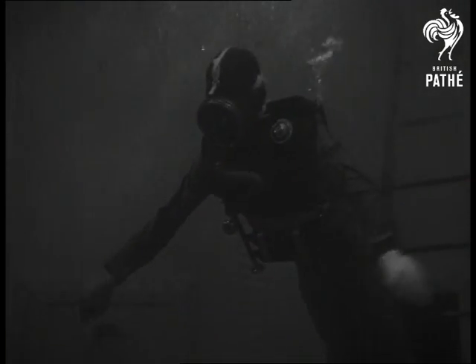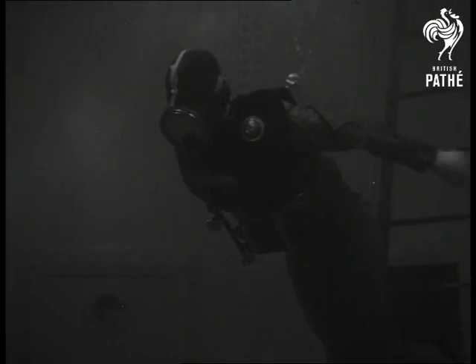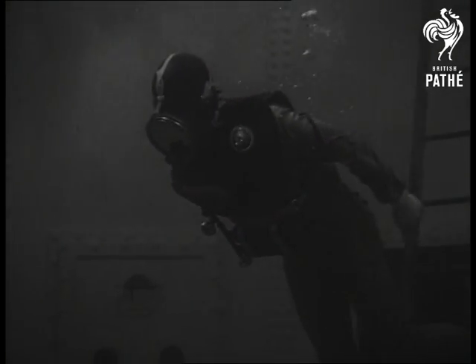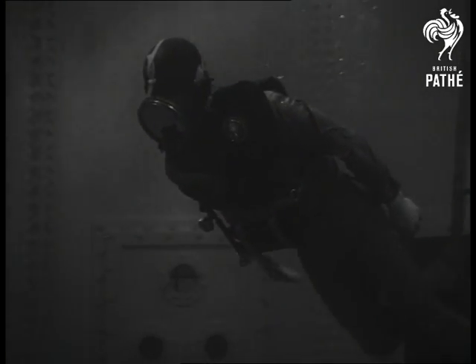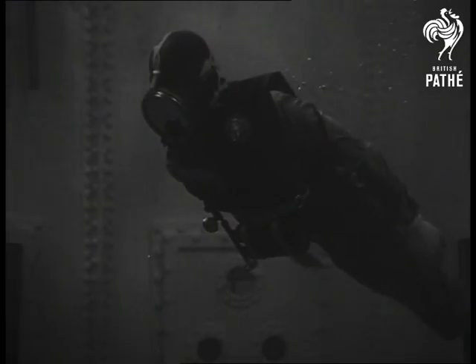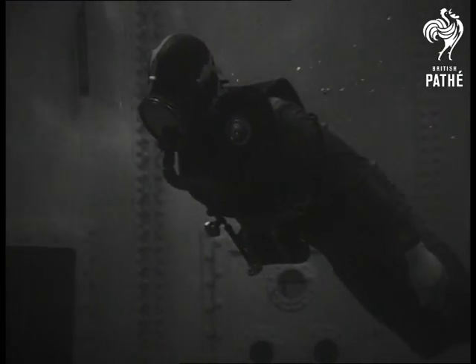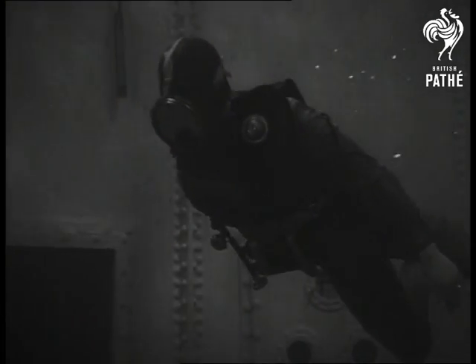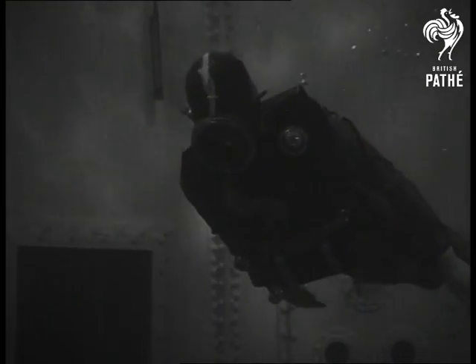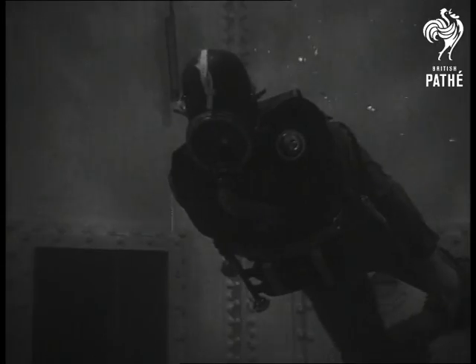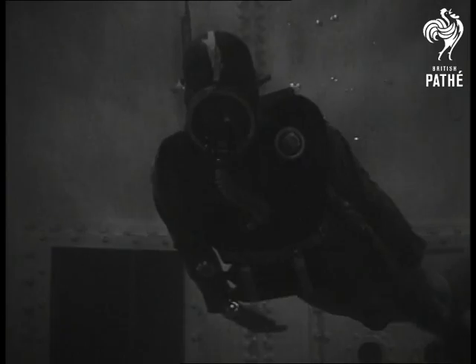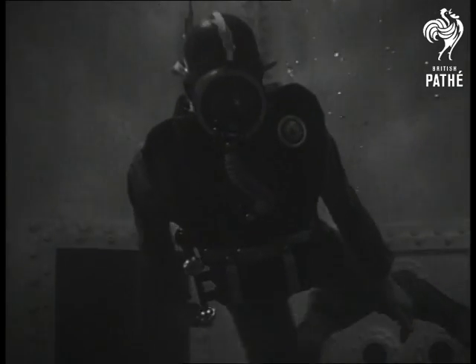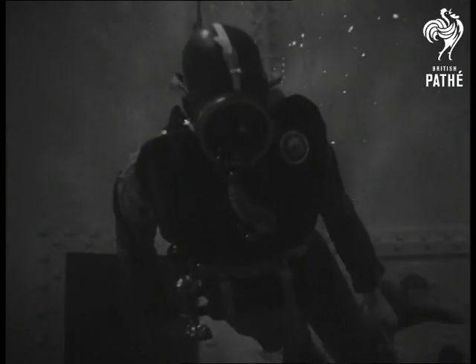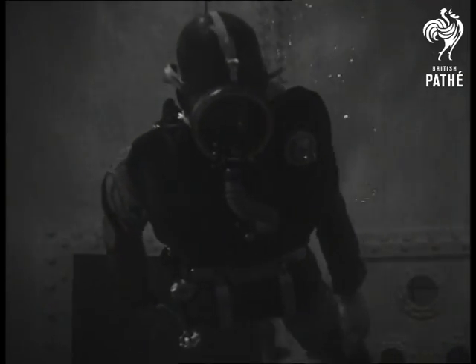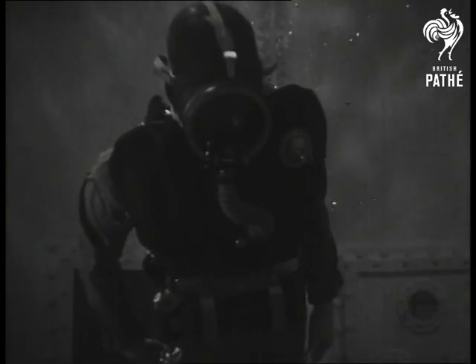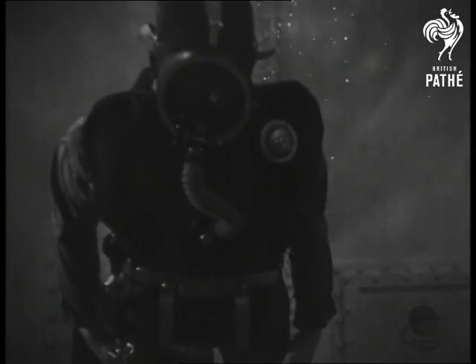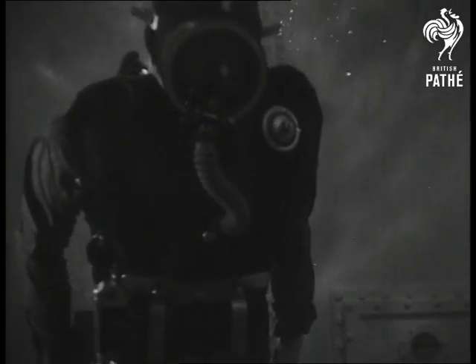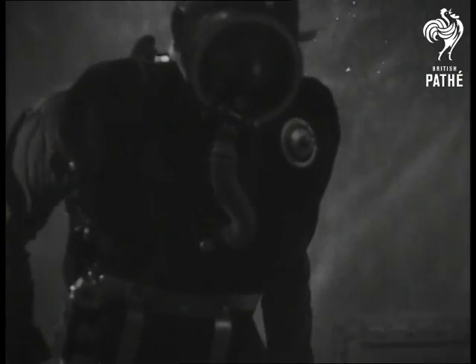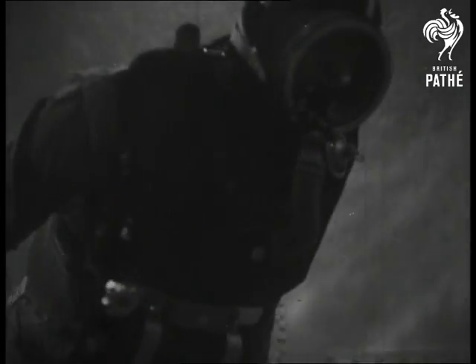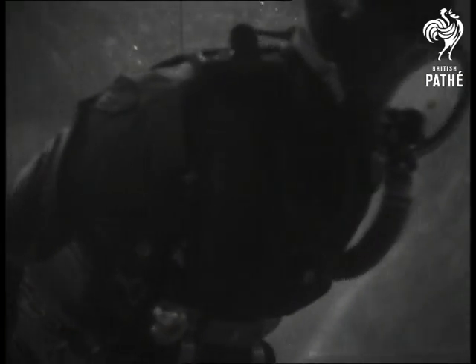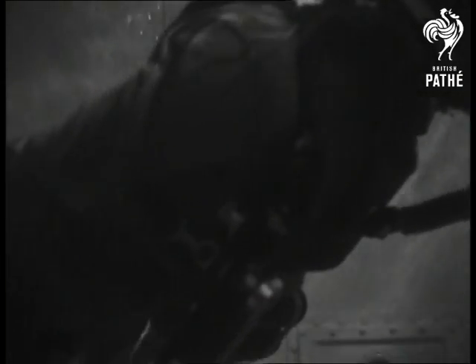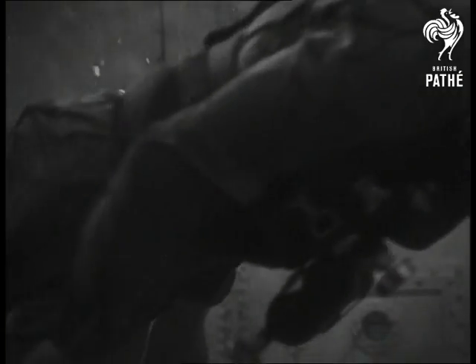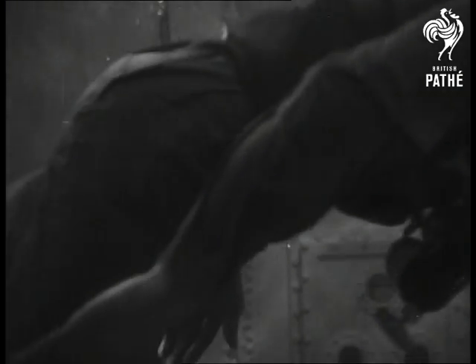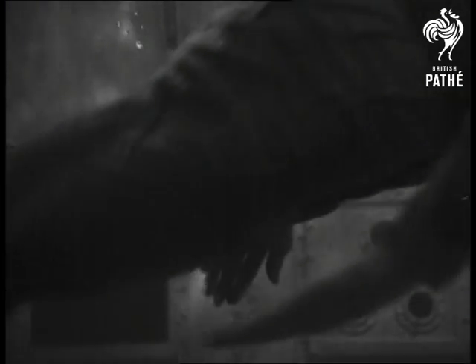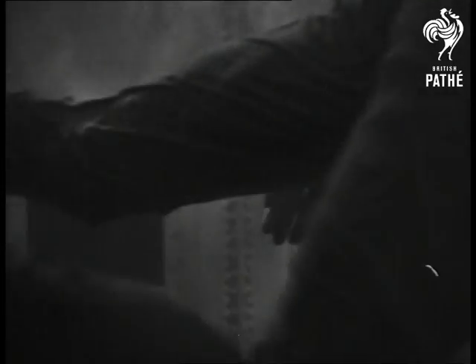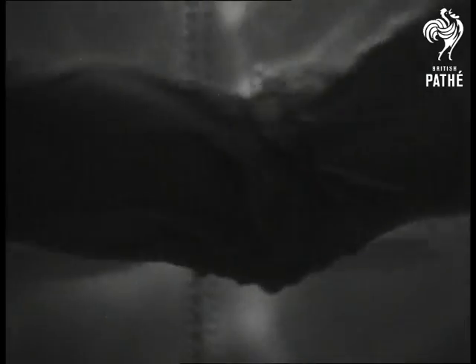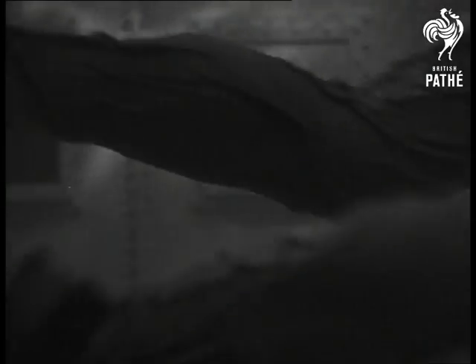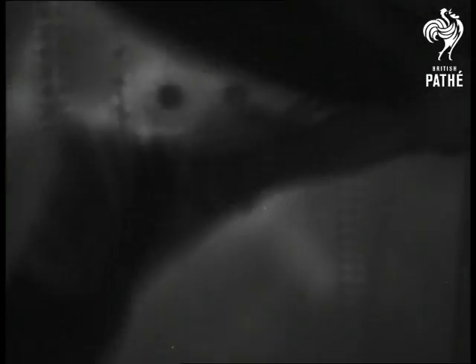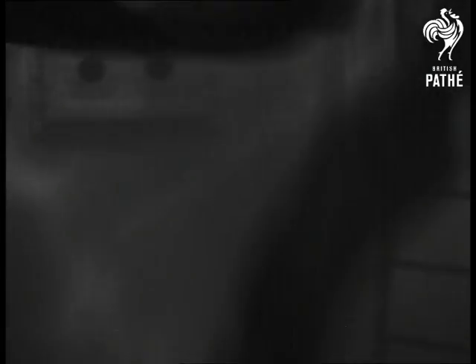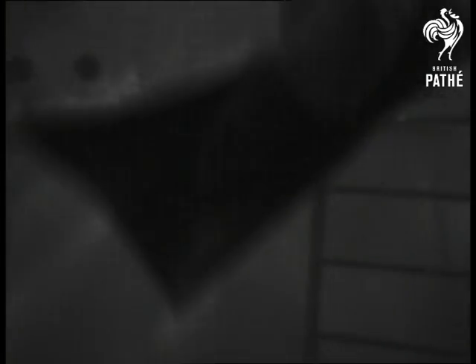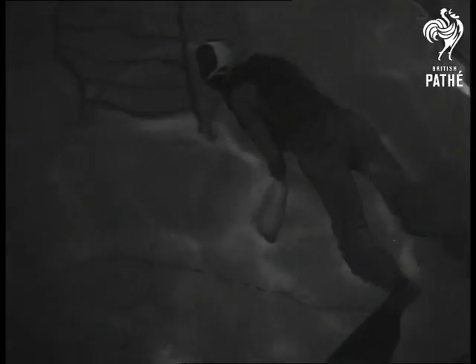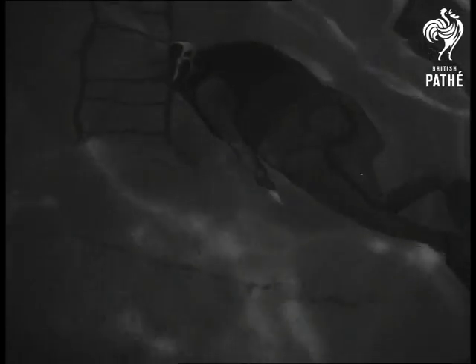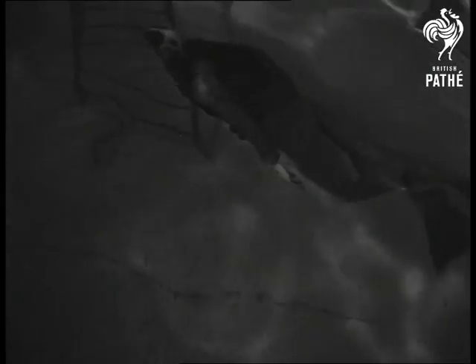This is the simplest and quickest way of getting into the water during a demonstration. But the German frogmen who were sent down to blow up the Arnhem Bridge wouldn't have gone in this way — they'd have slipped in slowly and silently.